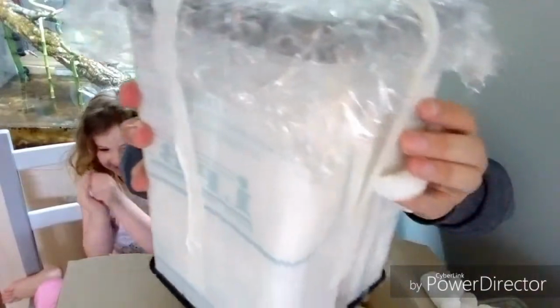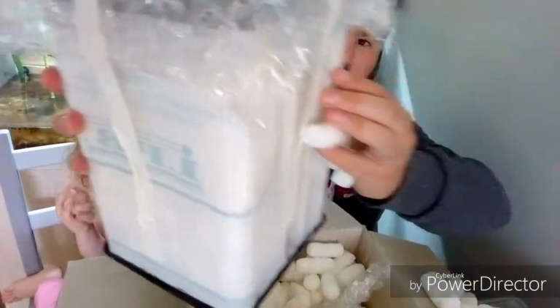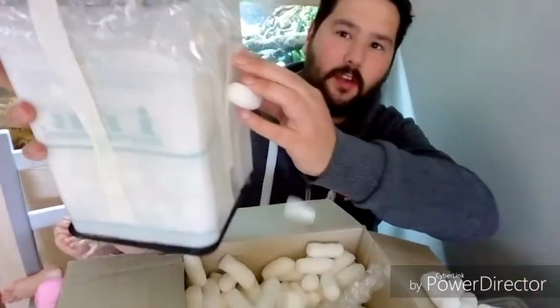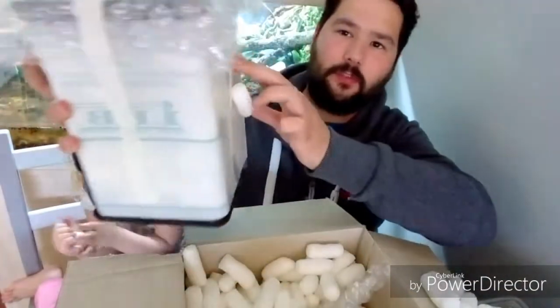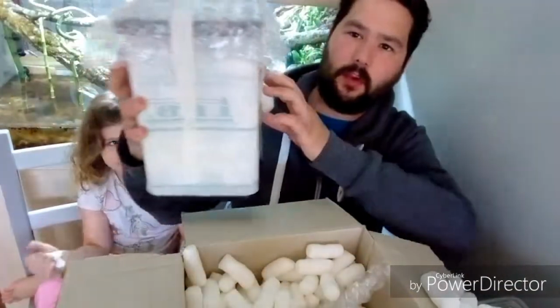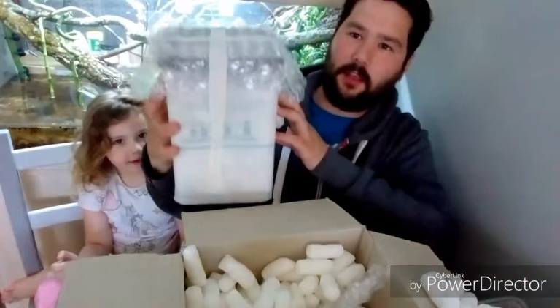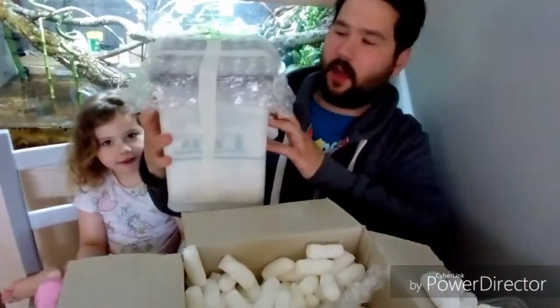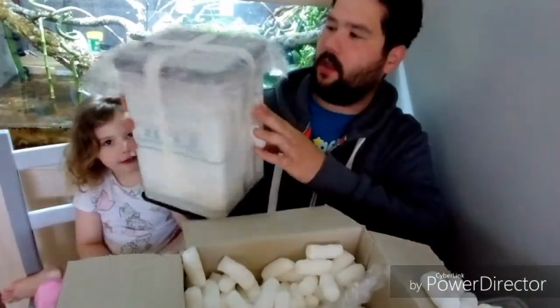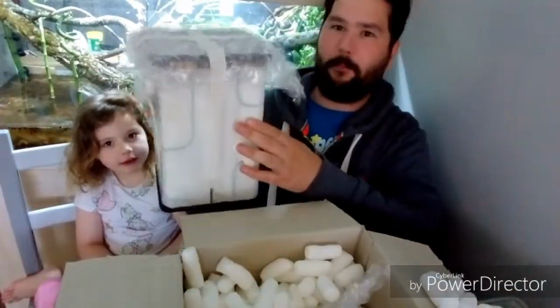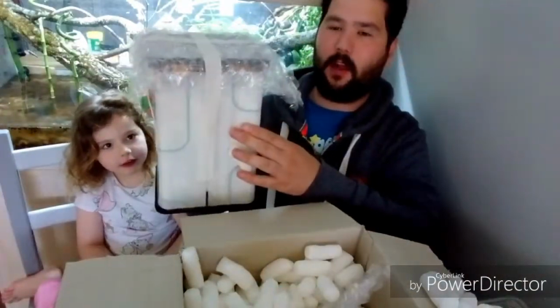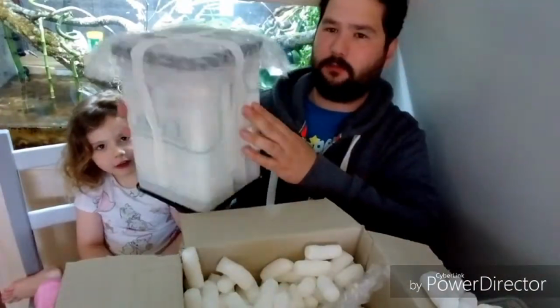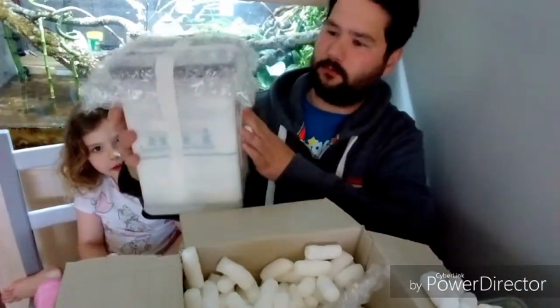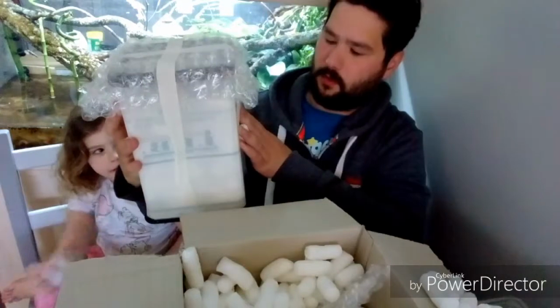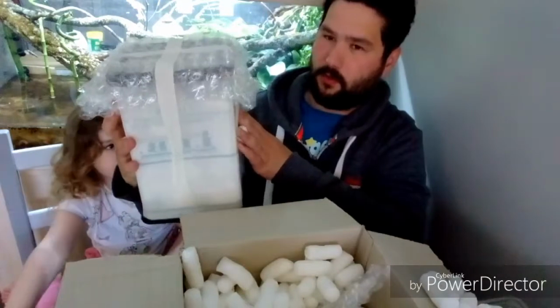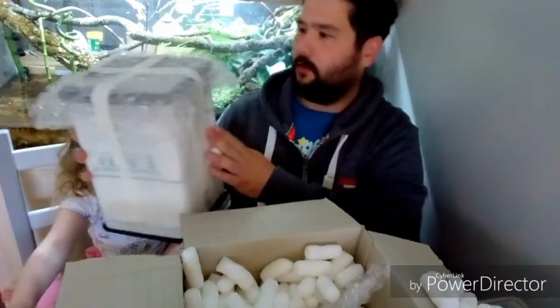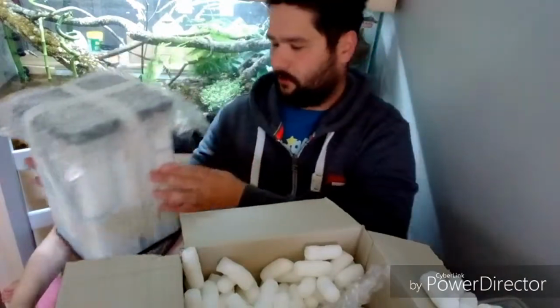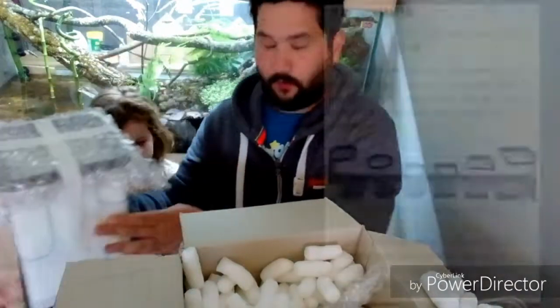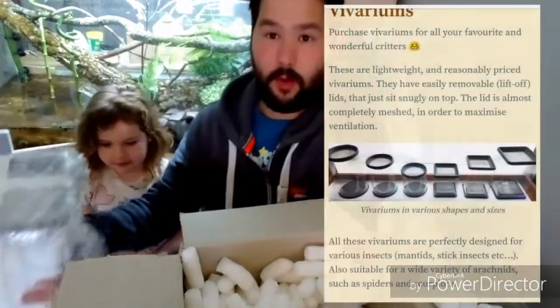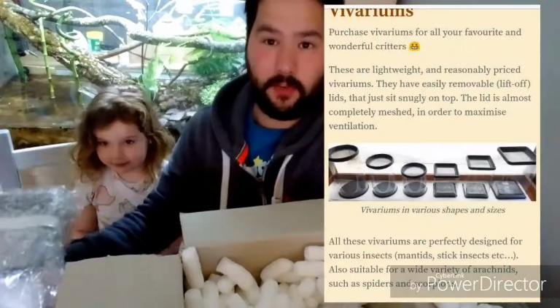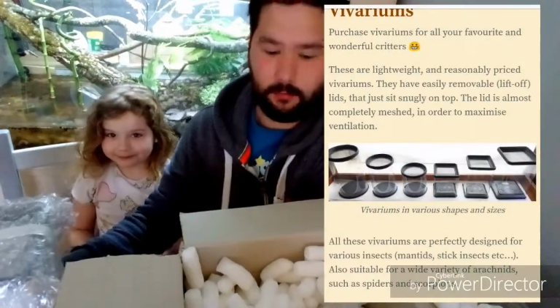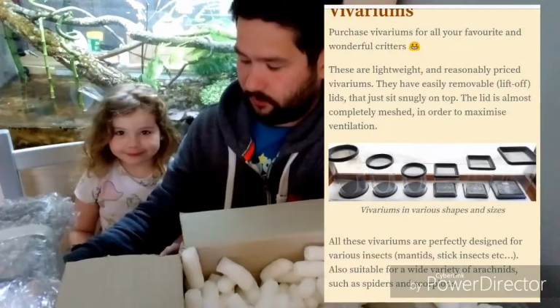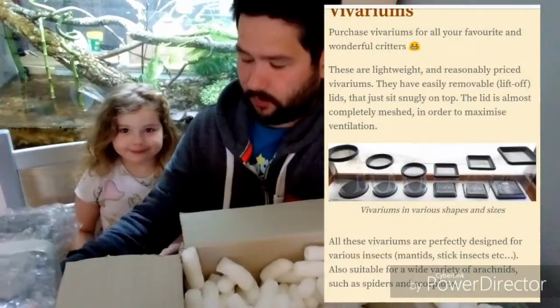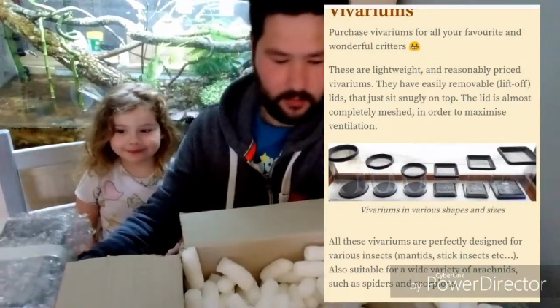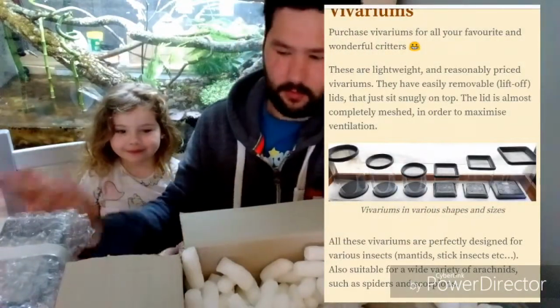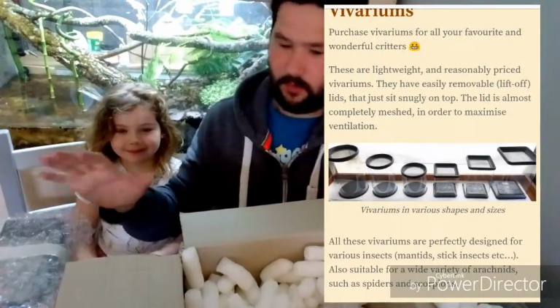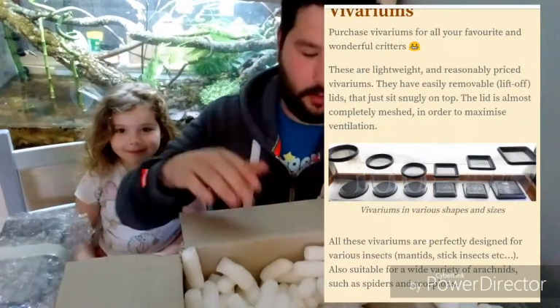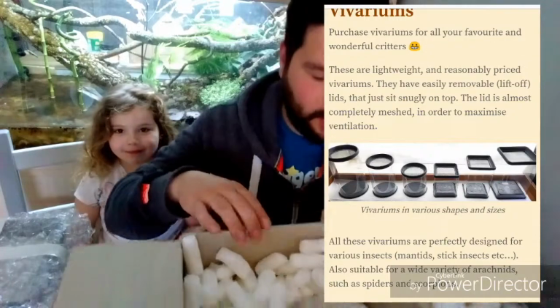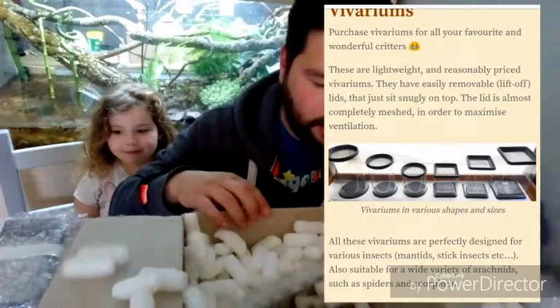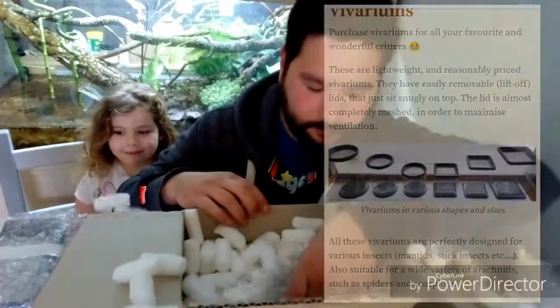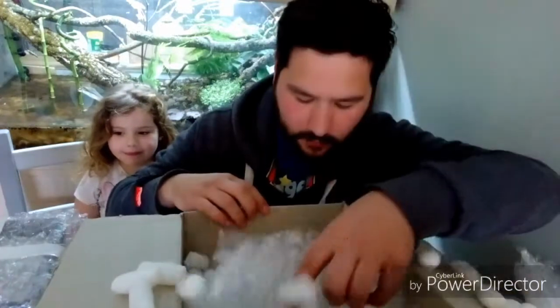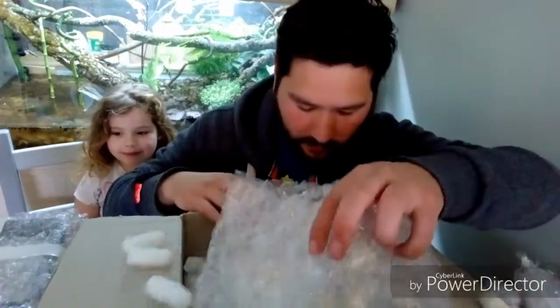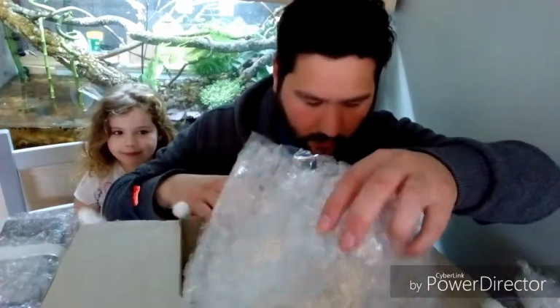Okay so the first thing we've got is a big enclosure. I've got no idea what's in it — it's a complete mystery box. So one big enclosure. Let's see if there's anything else.